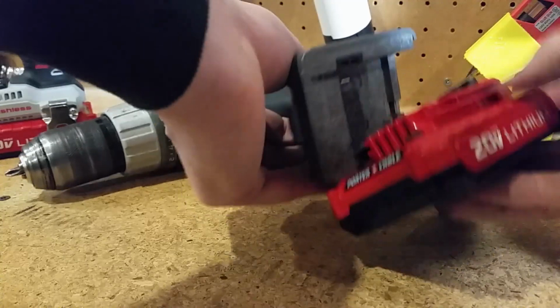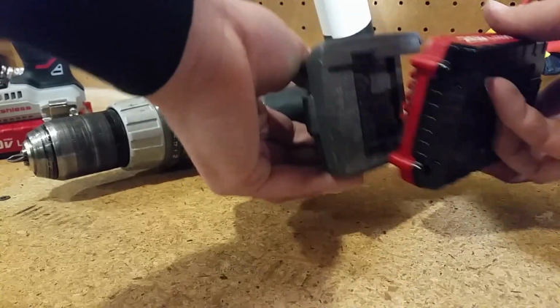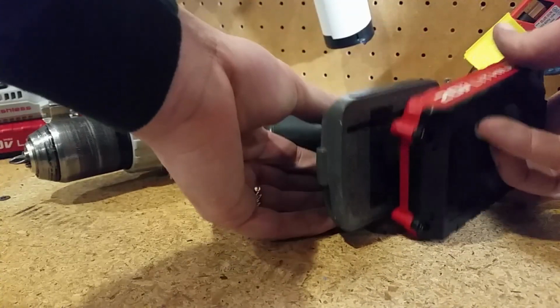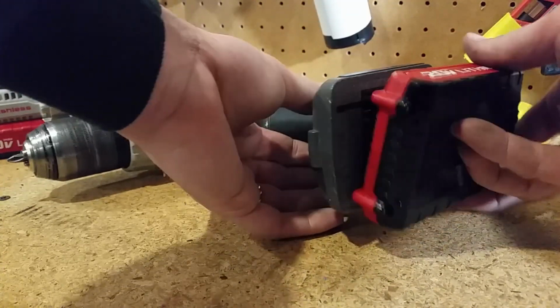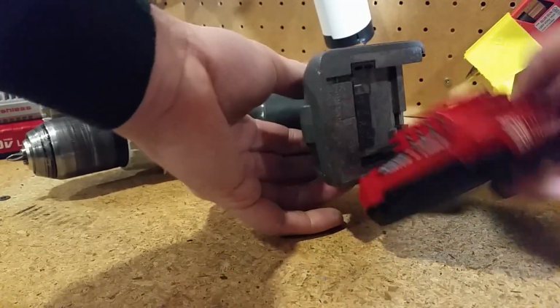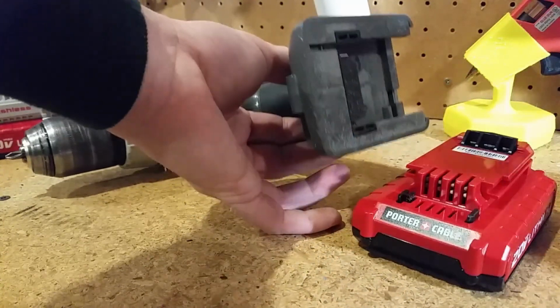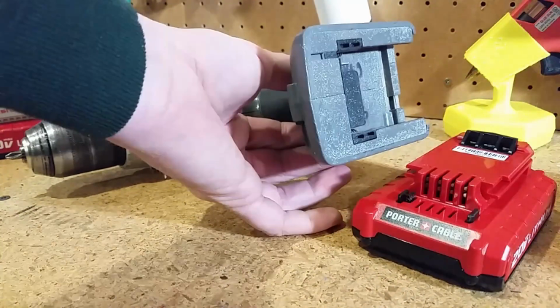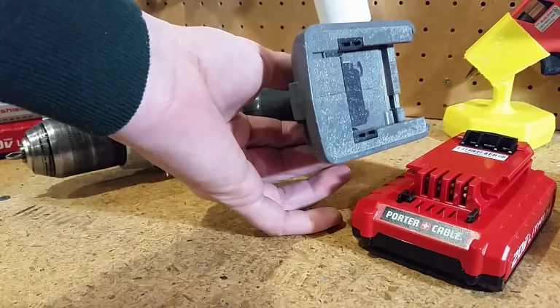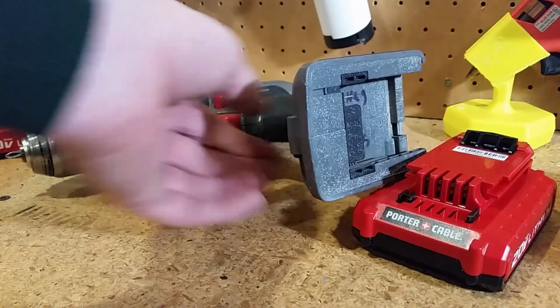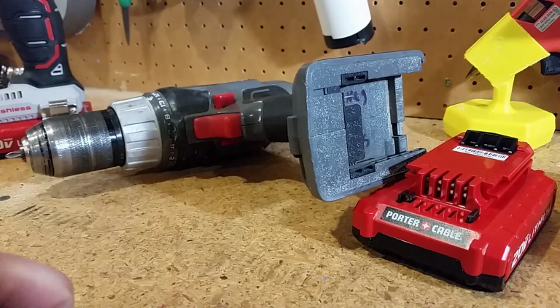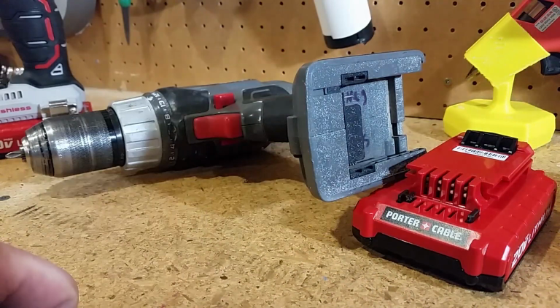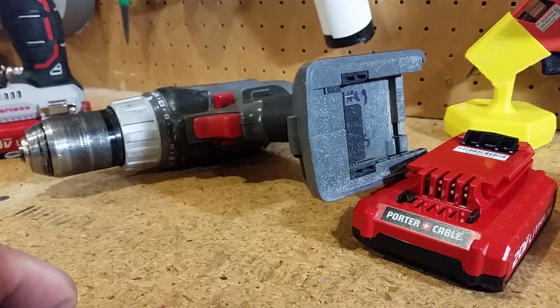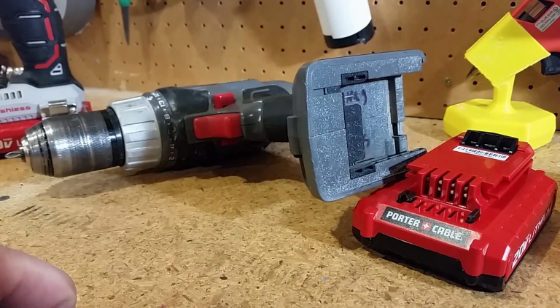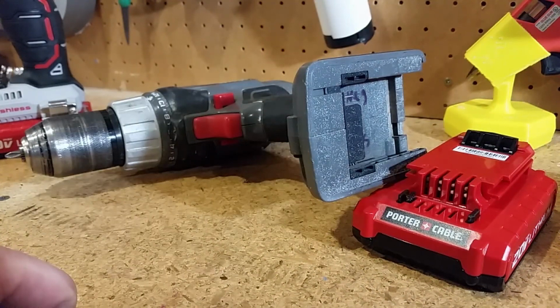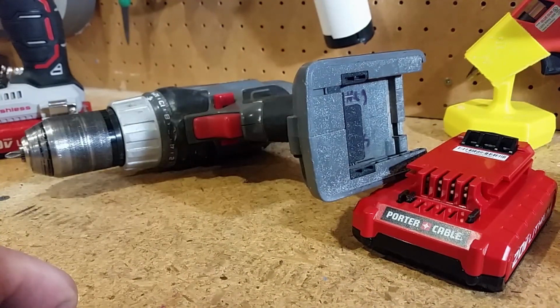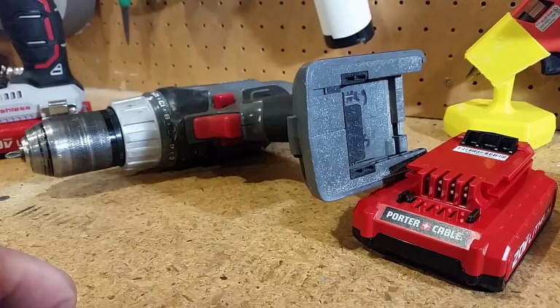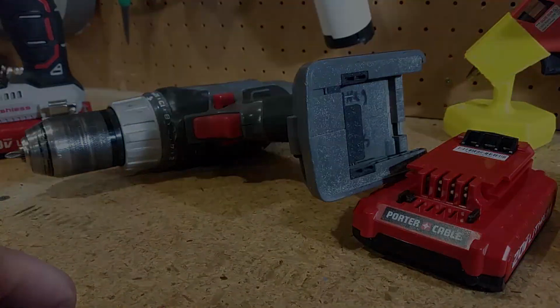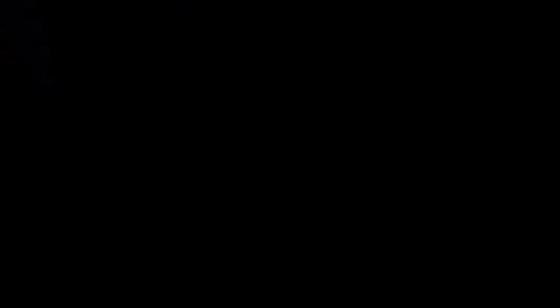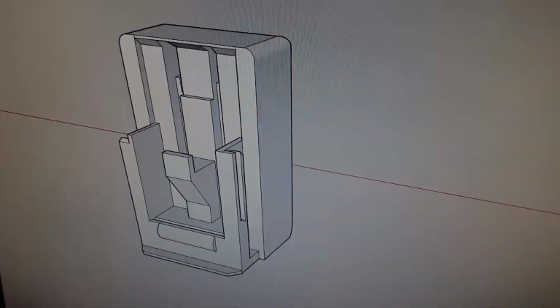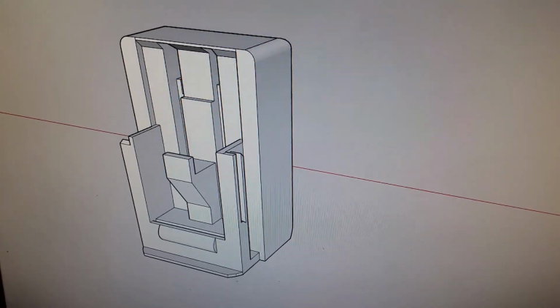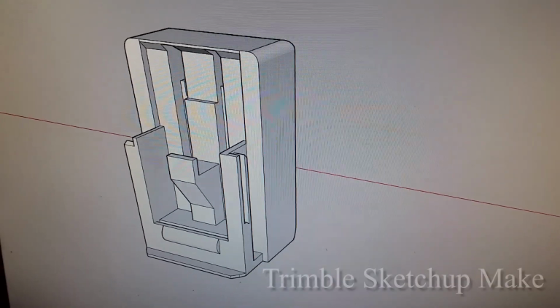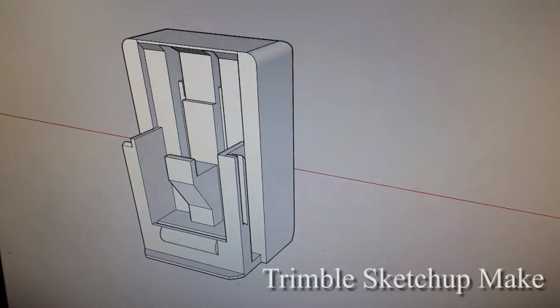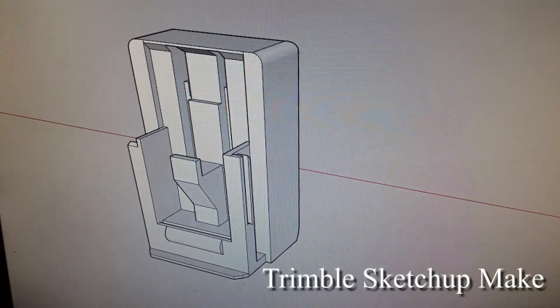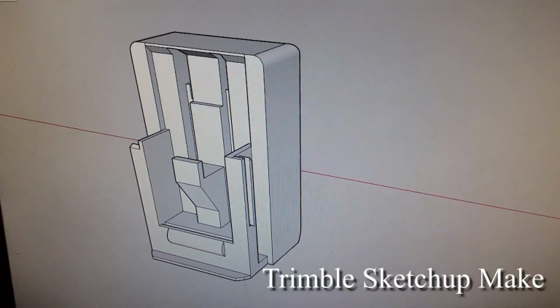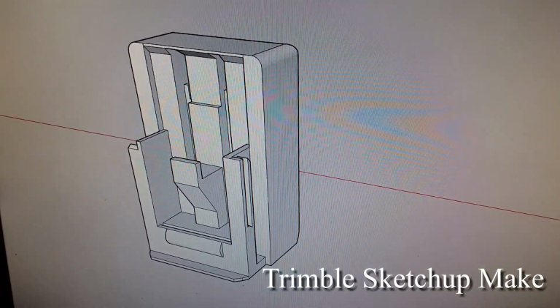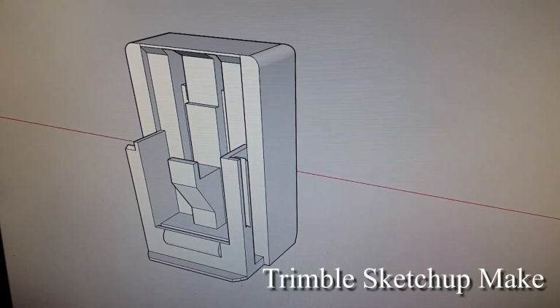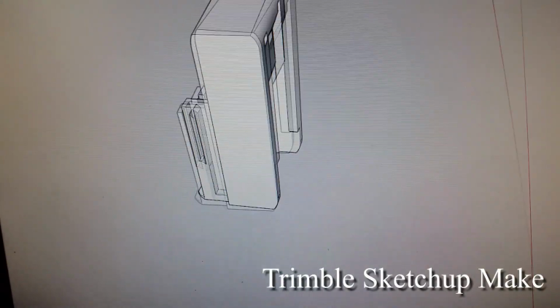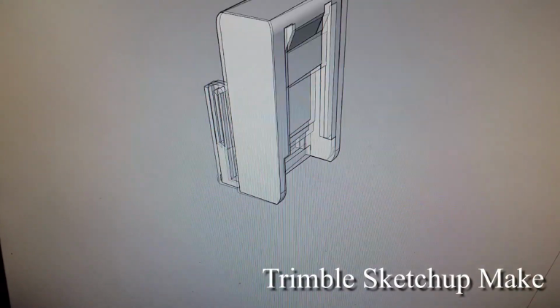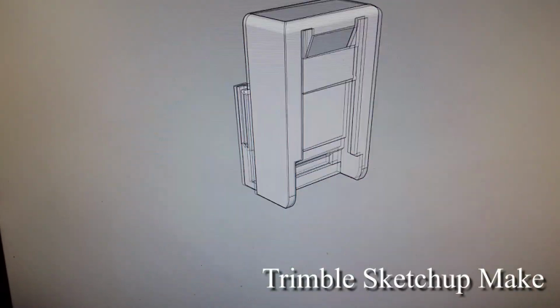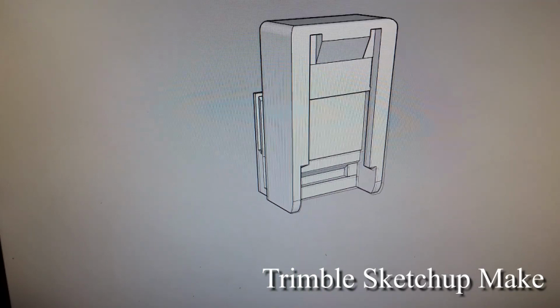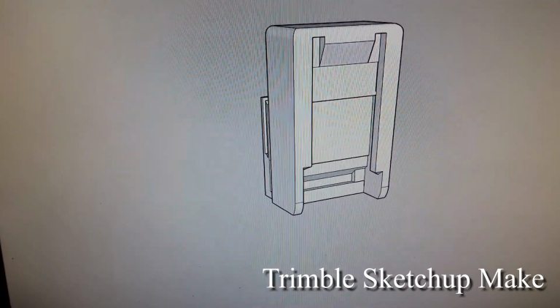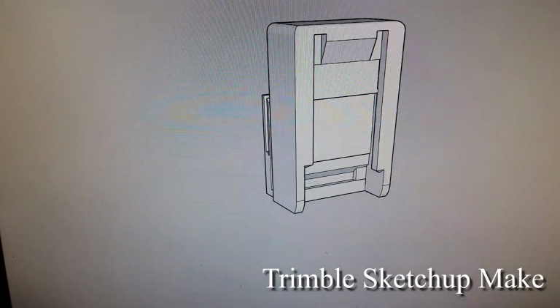I came up with this solution. I decided to use my 3D printer to create an adapter. Using SketchUp I designed an adapter that would mate with a new battery and mate to an old tool.